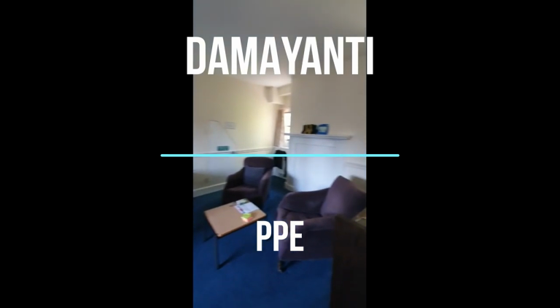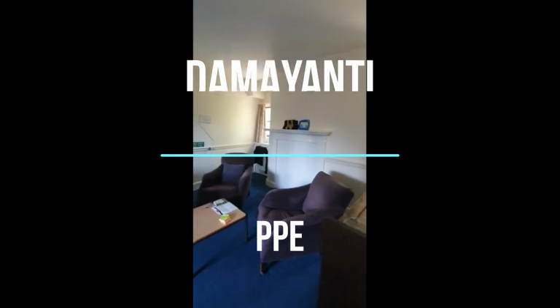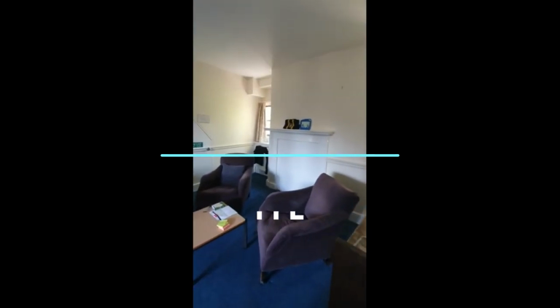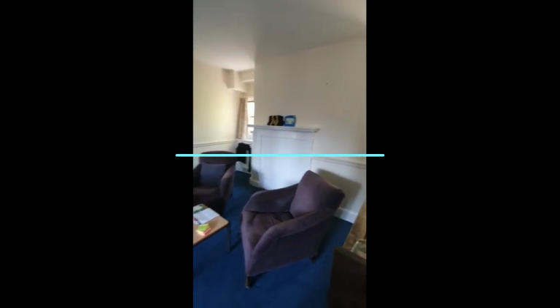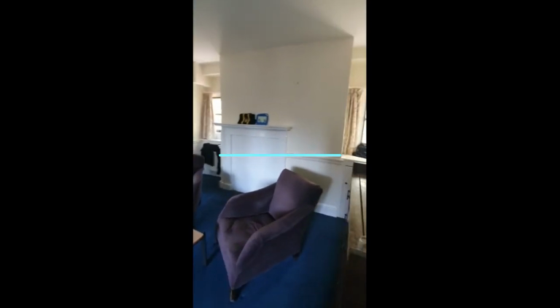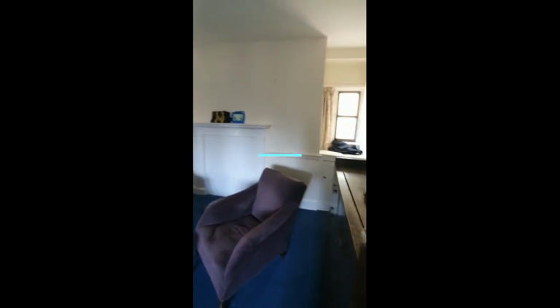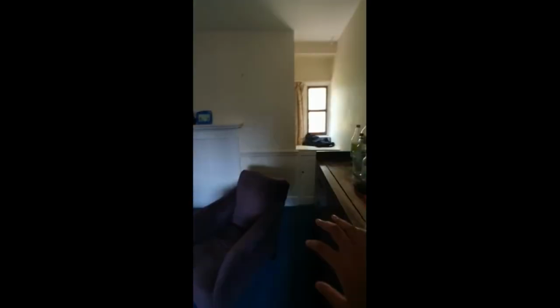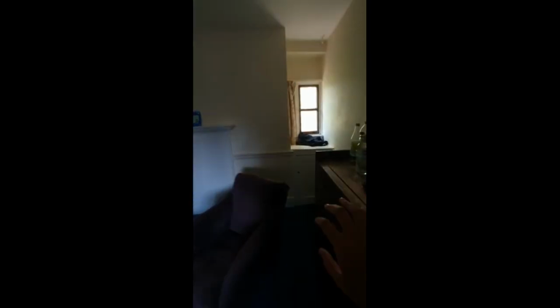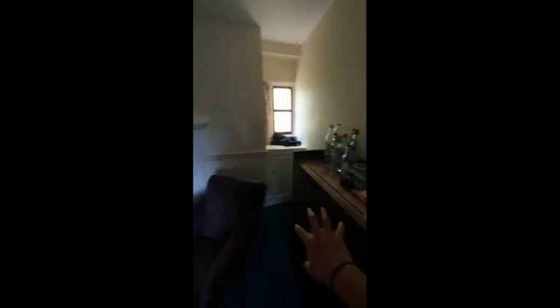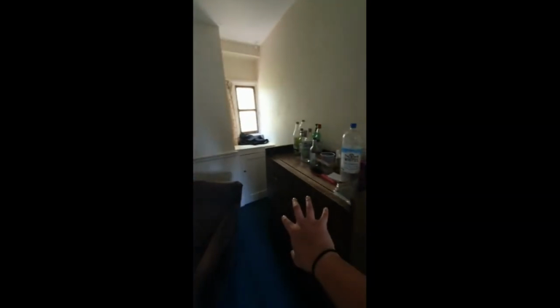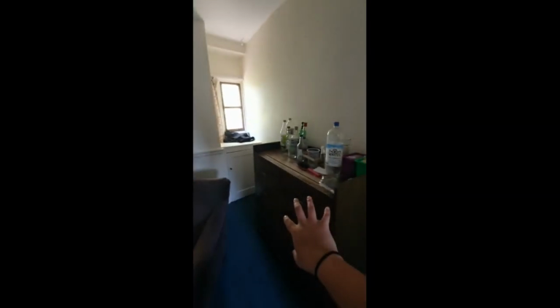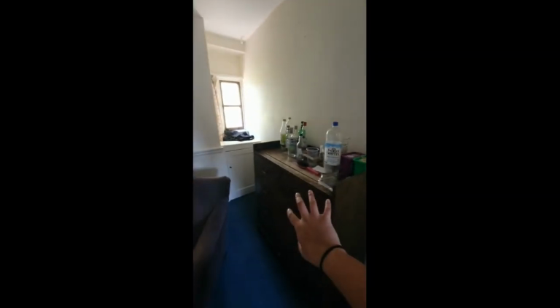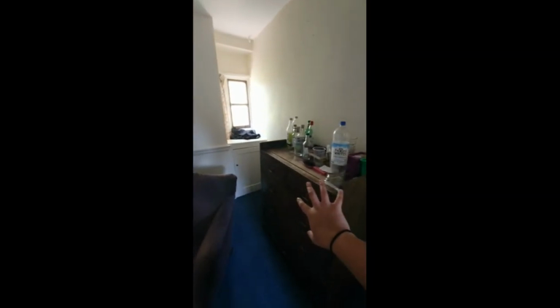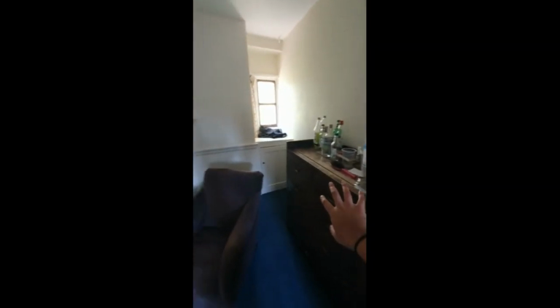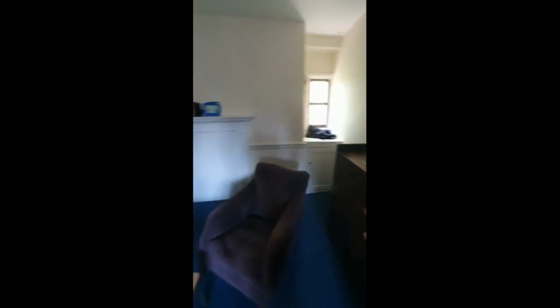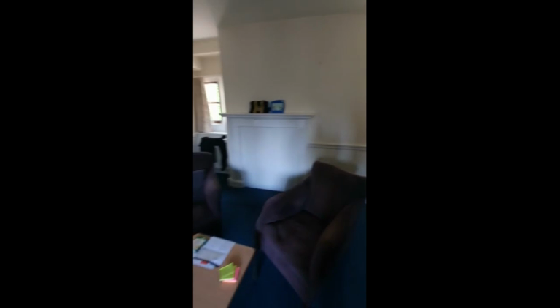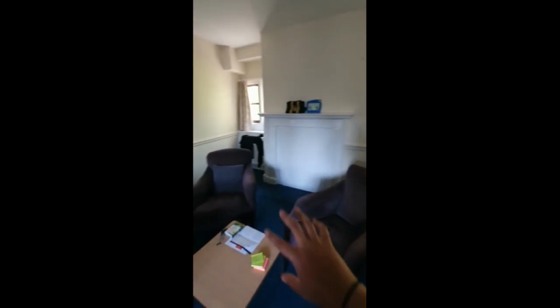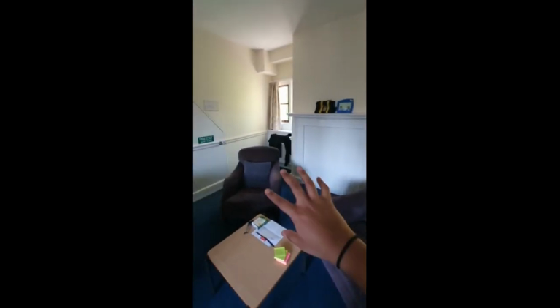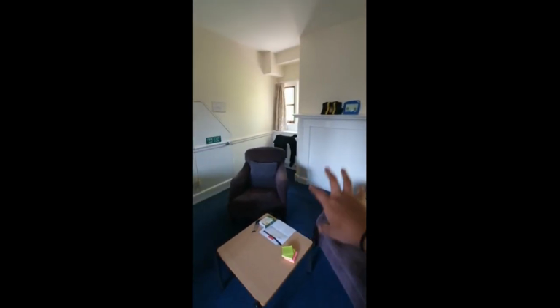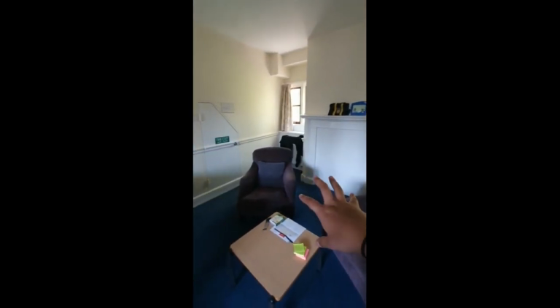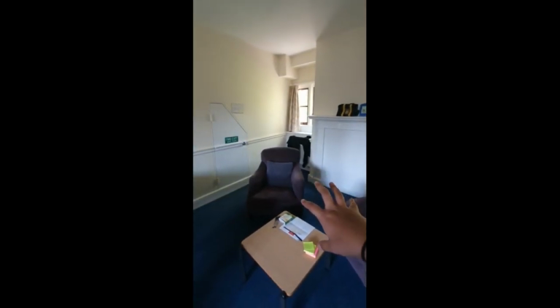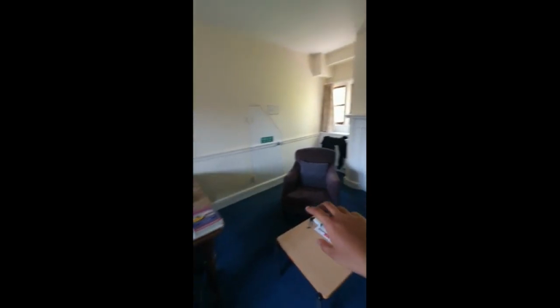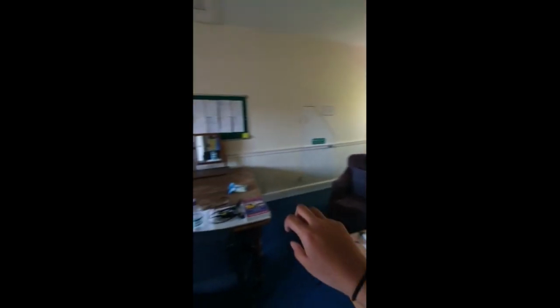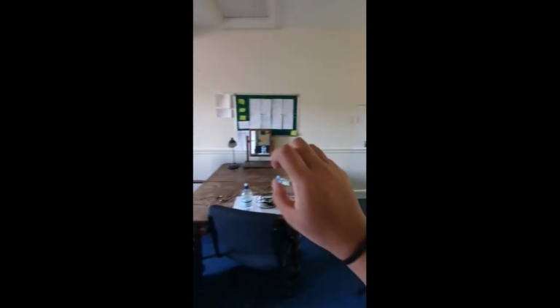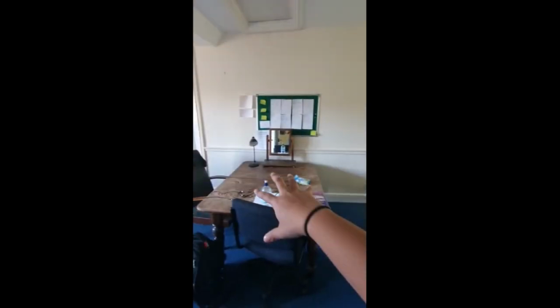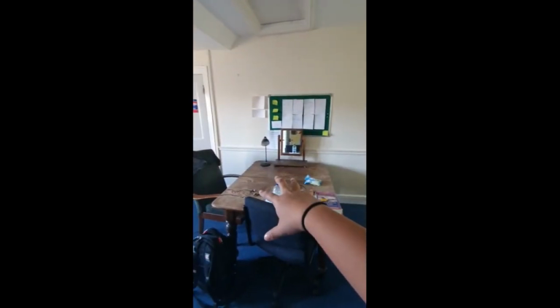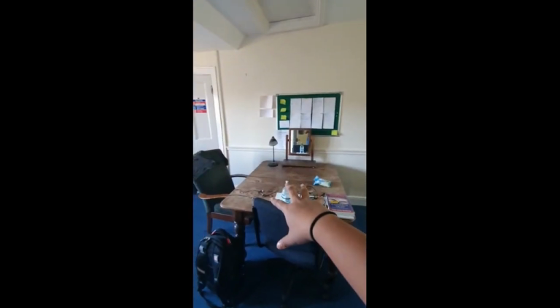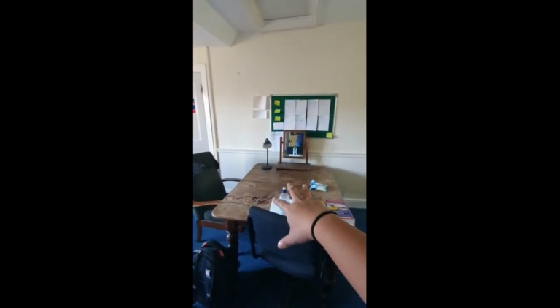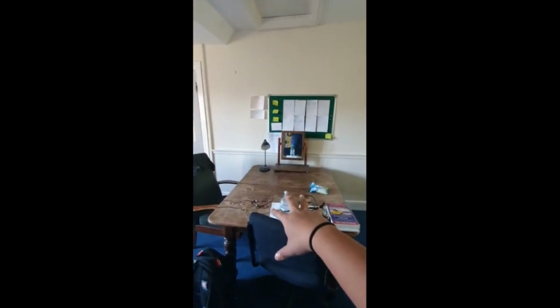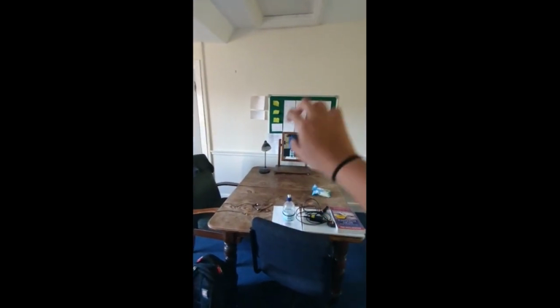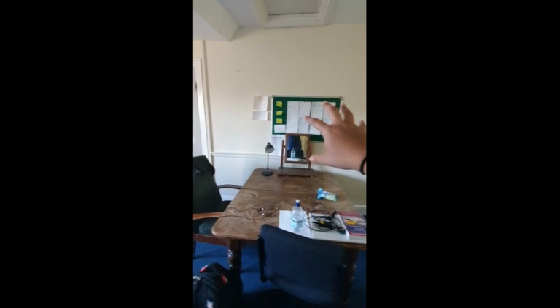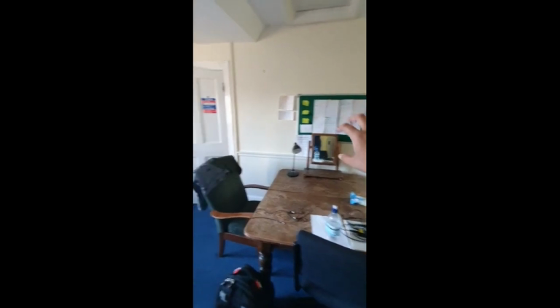So this is the main part of my room. I've got a chest of drawers over here, storage, a nice little sort of lounge area, my main big desk where I do all my work, and a notice board.